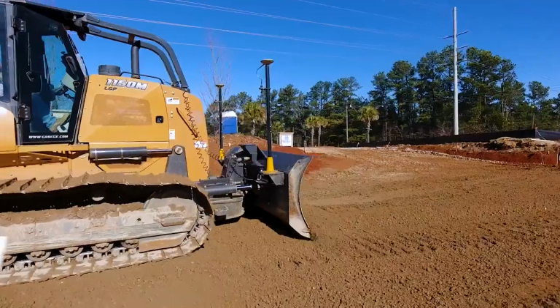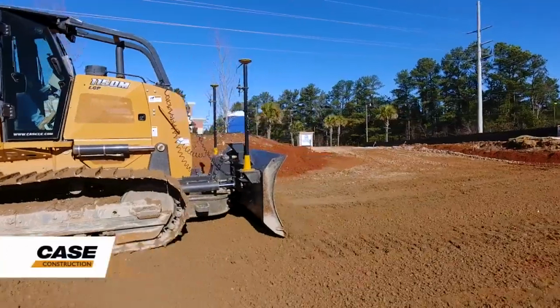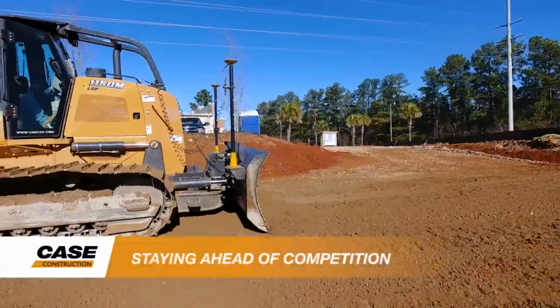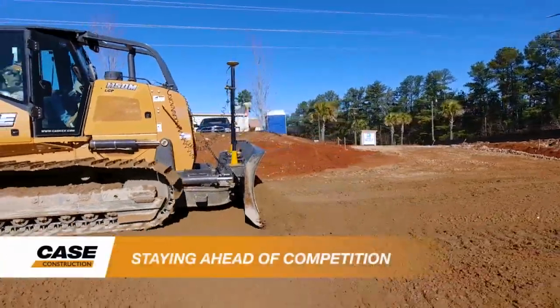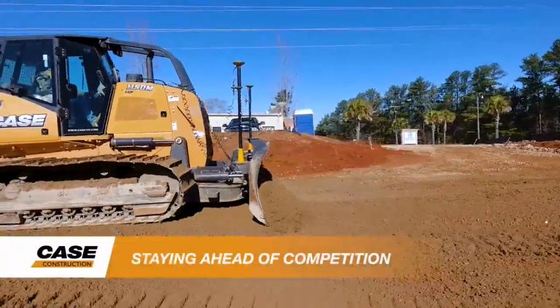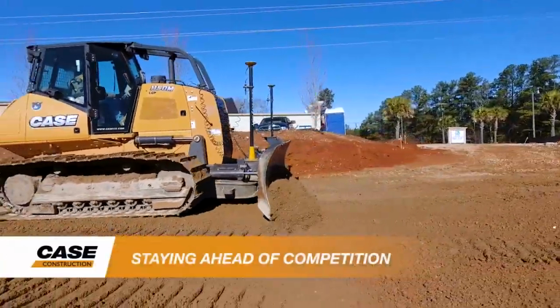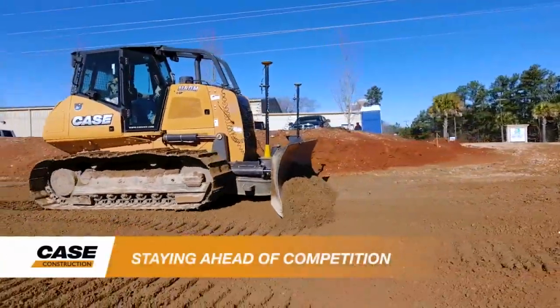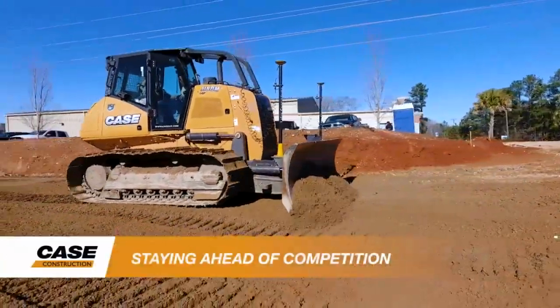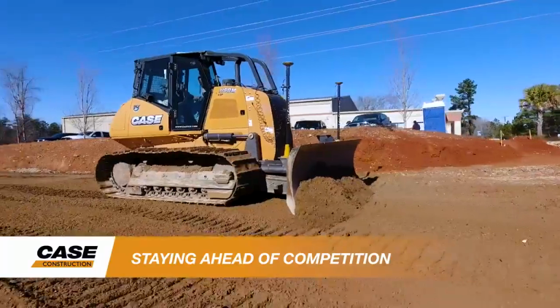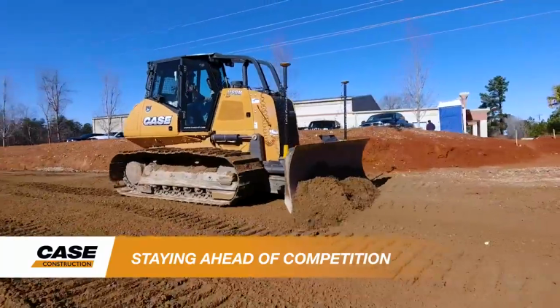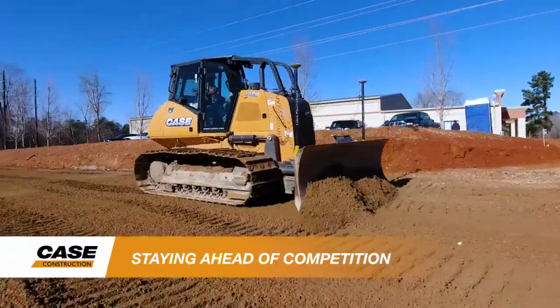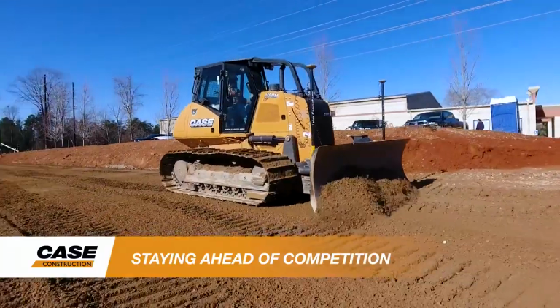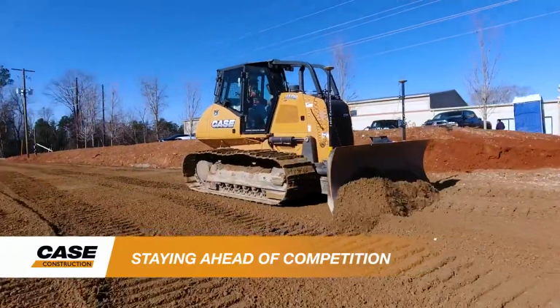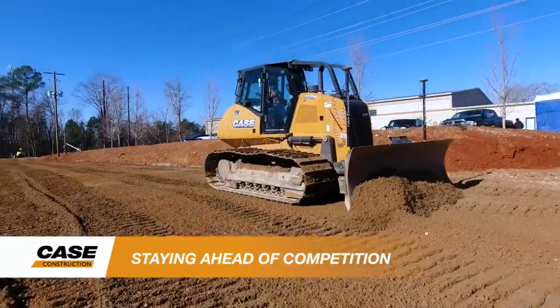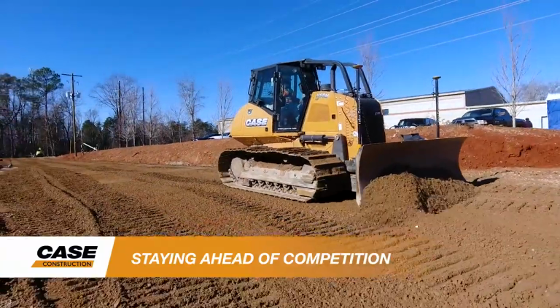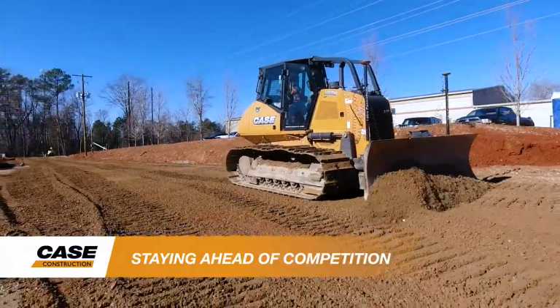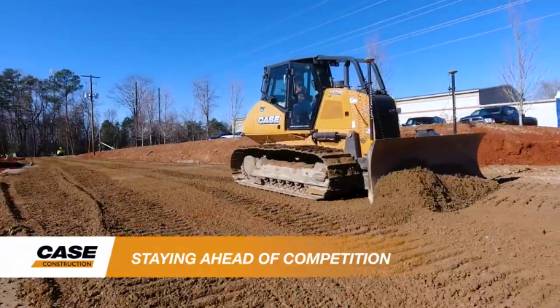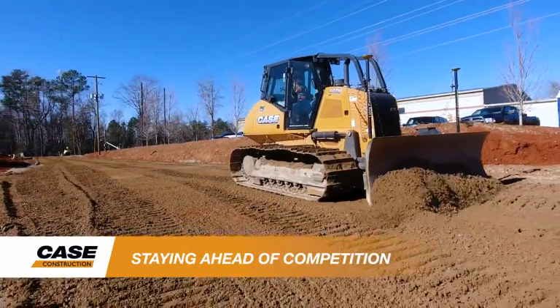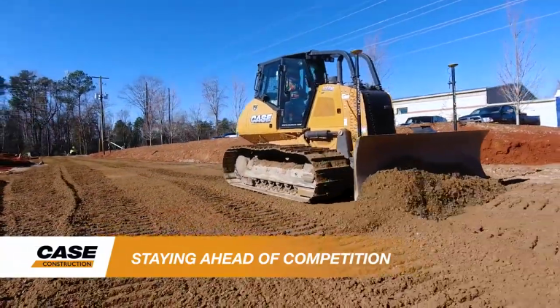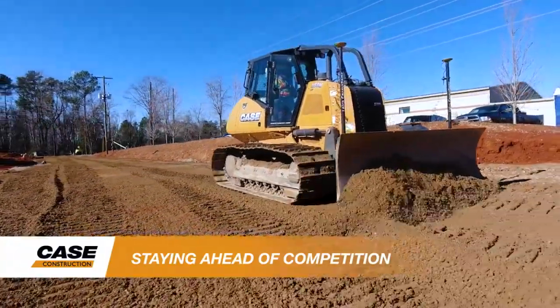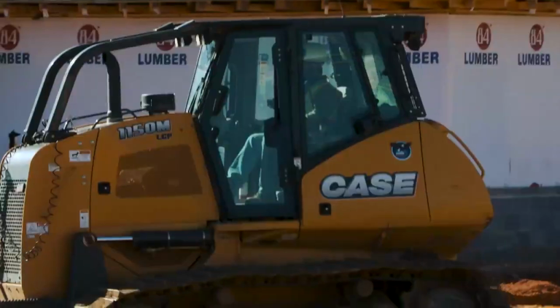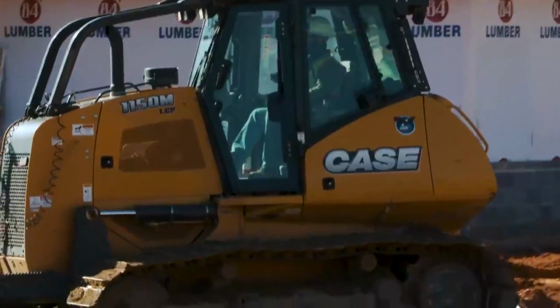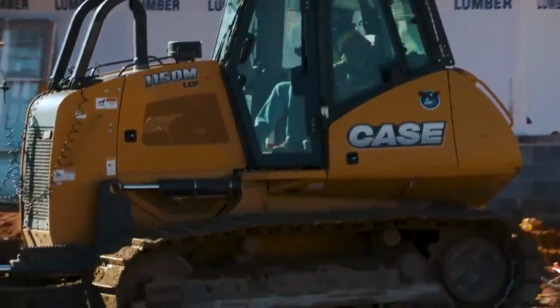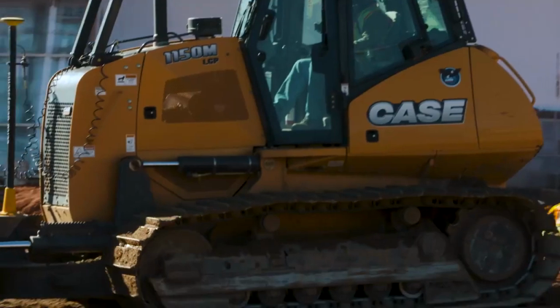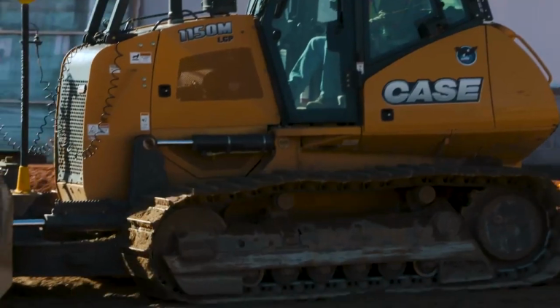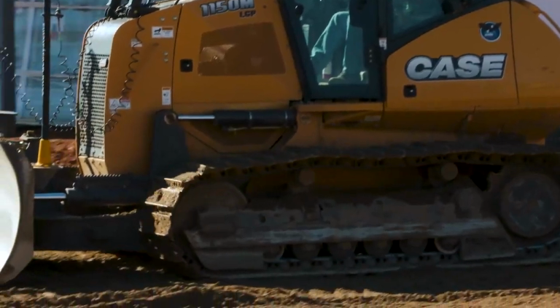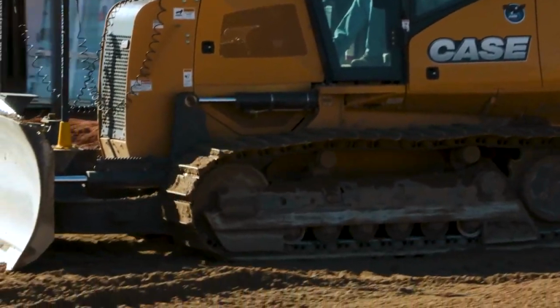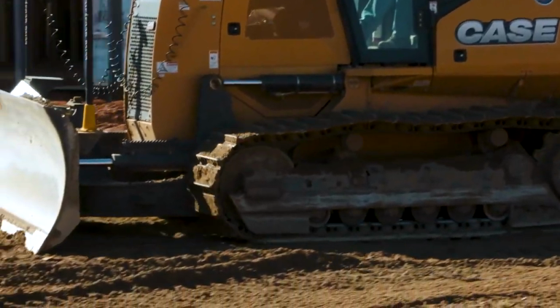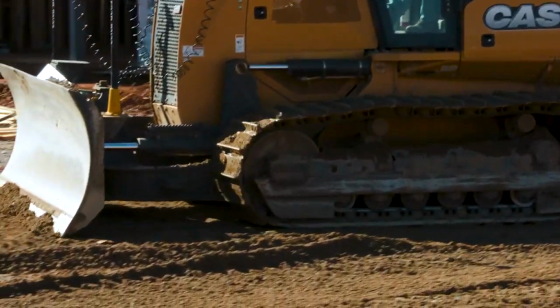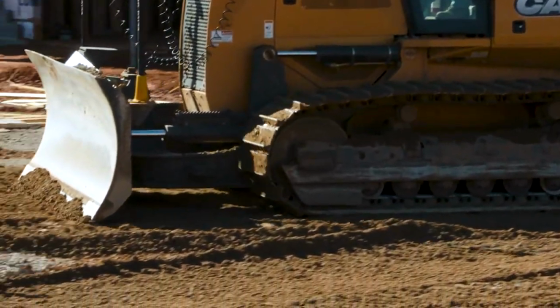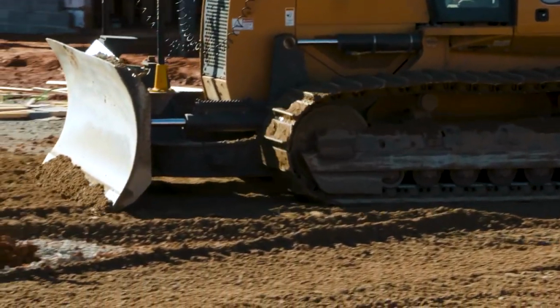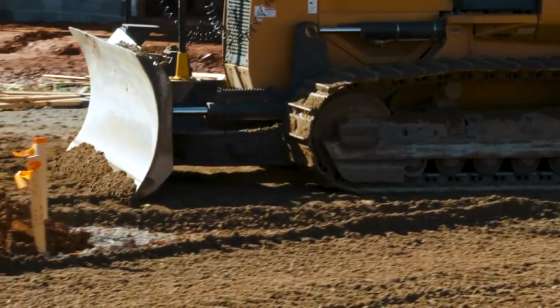We couldn't compete without the grade control on the dozer. We couldn't move dirt as cheap as just about anyone else could. Now we're competitive with anyone else in the area for moving dirt.